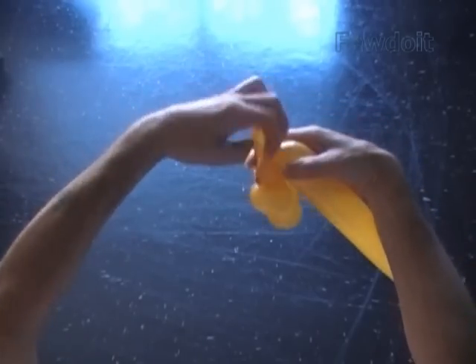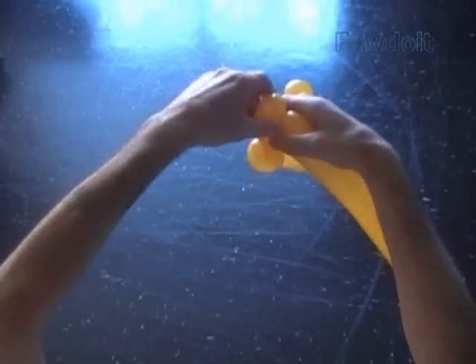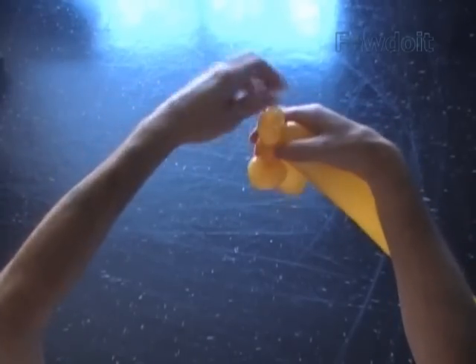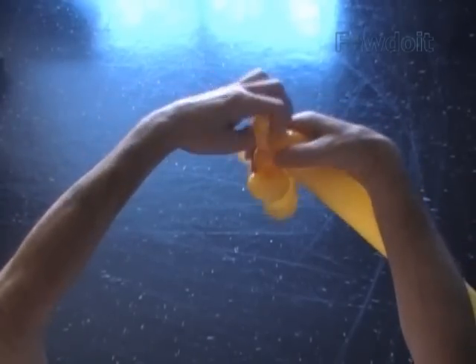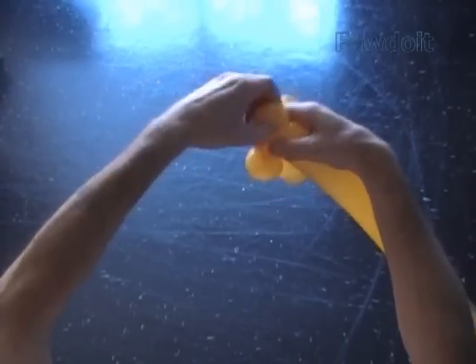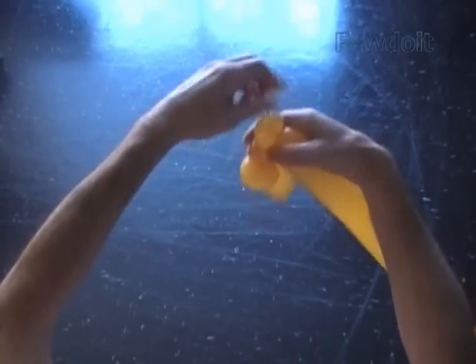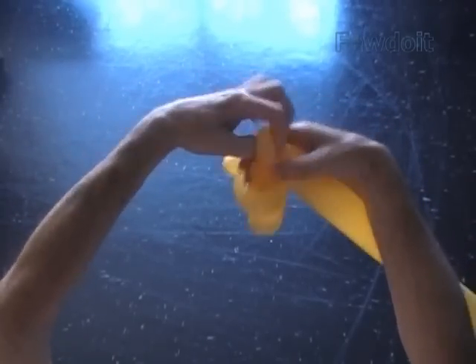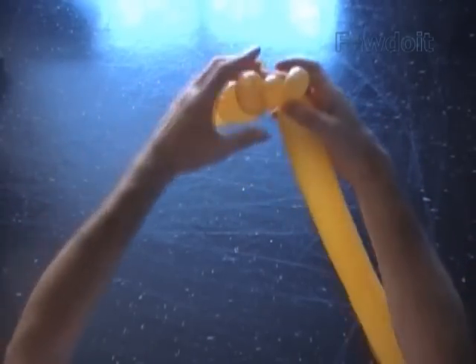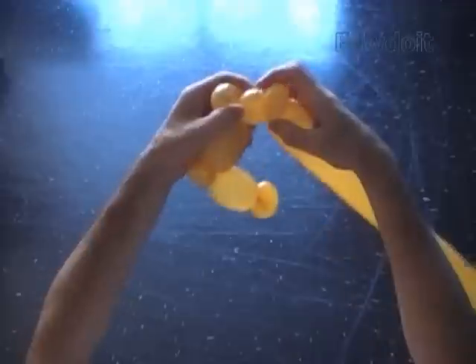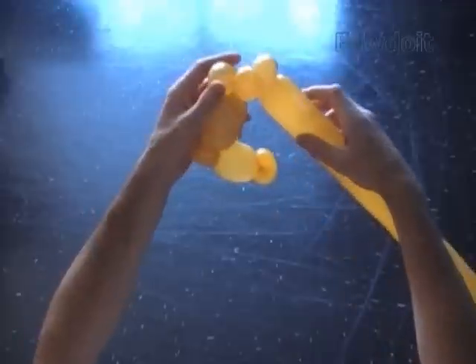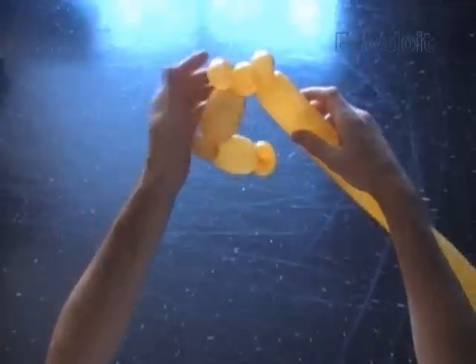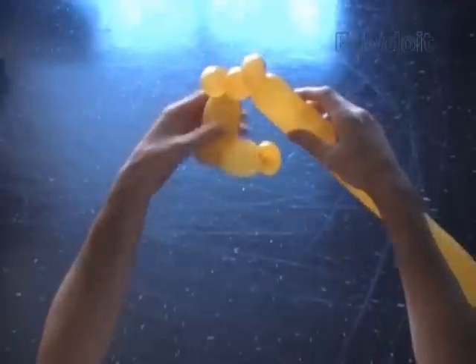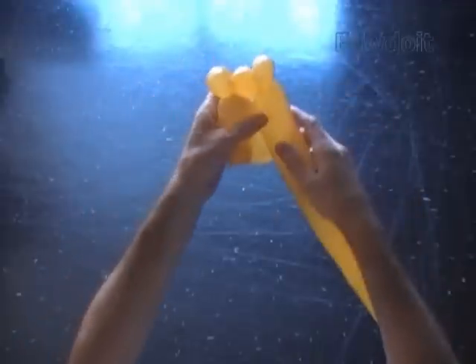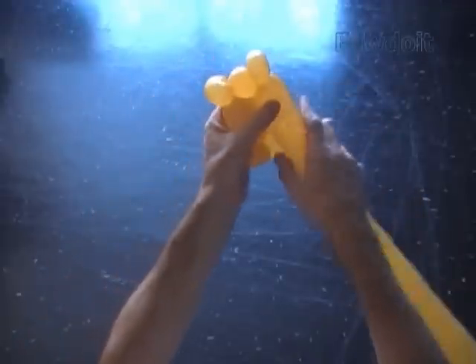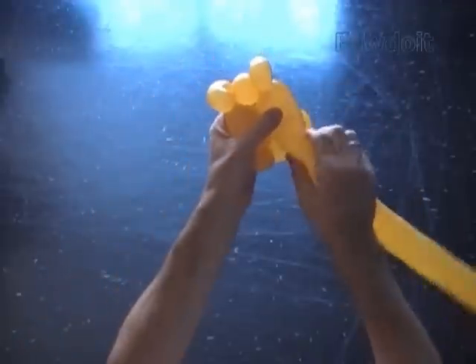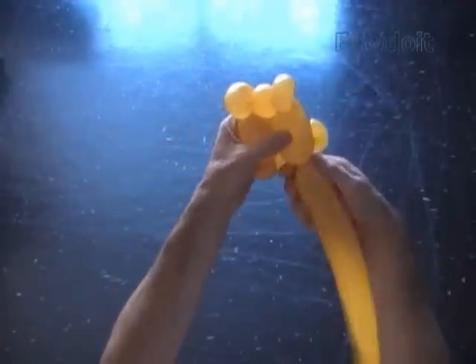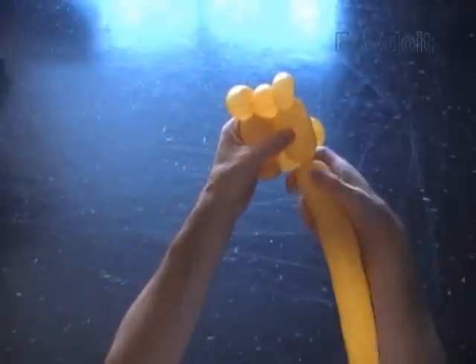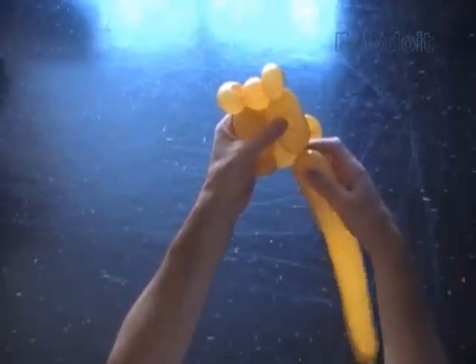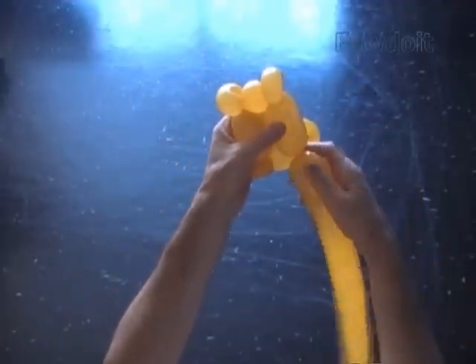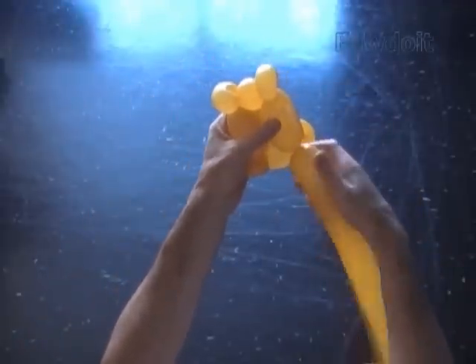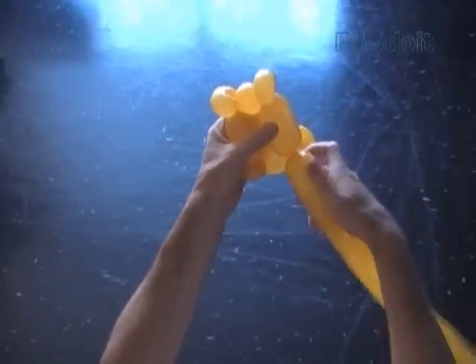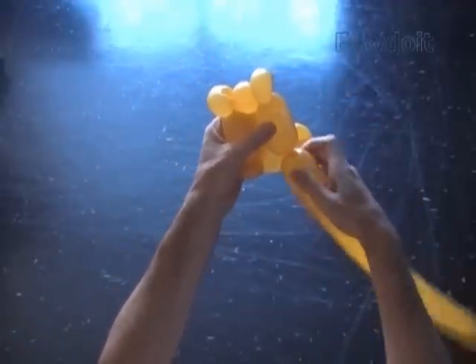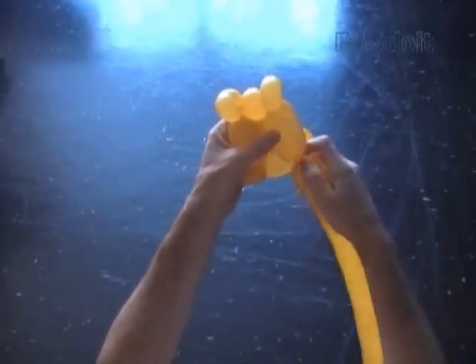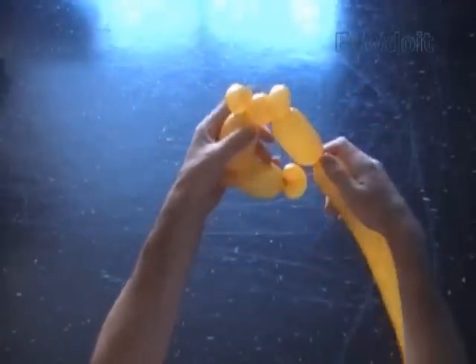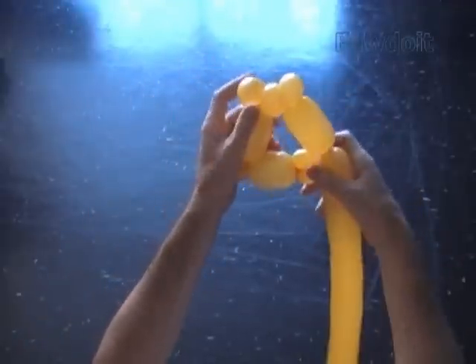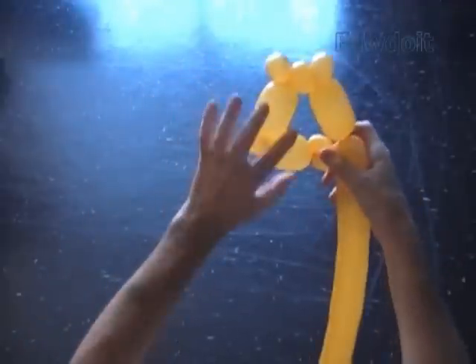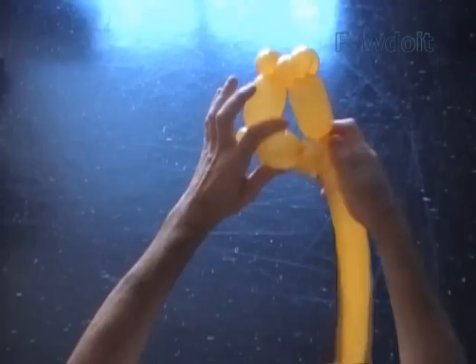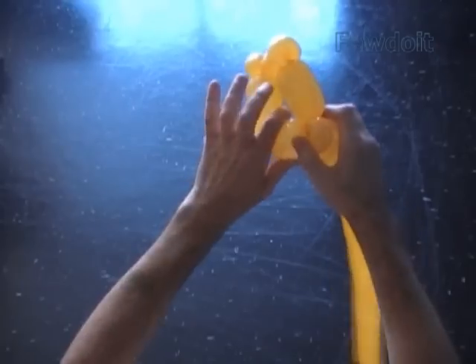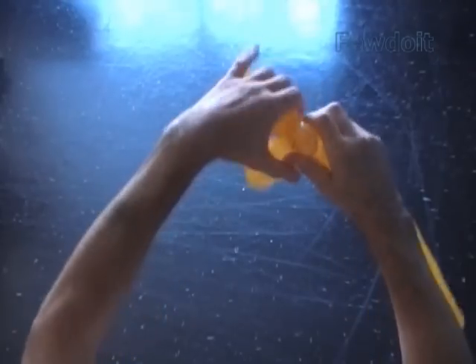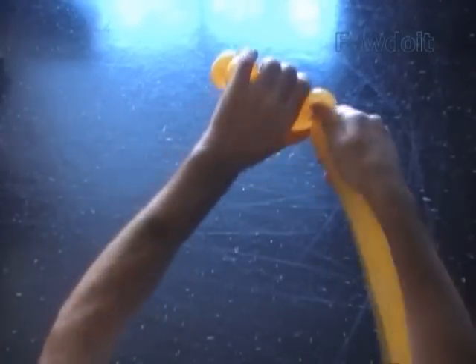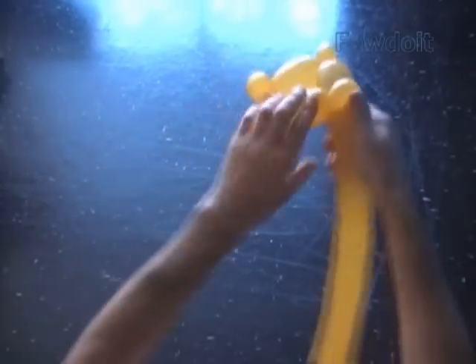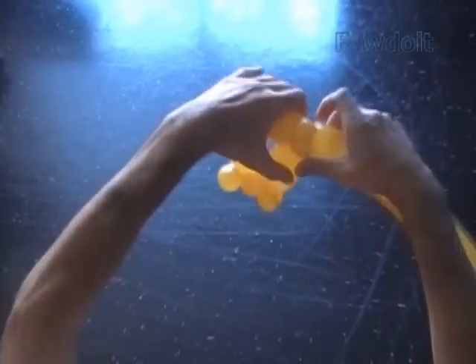Twist the eighth about 3 inch bubble. Lock both ends of the chain of the last 7 bubbles in one lock twist.